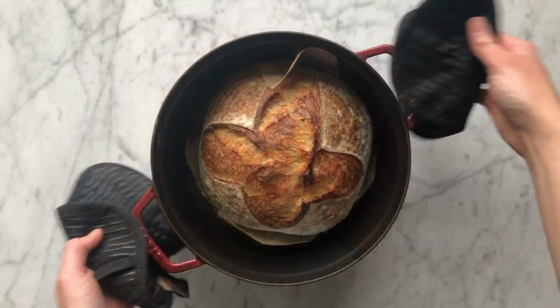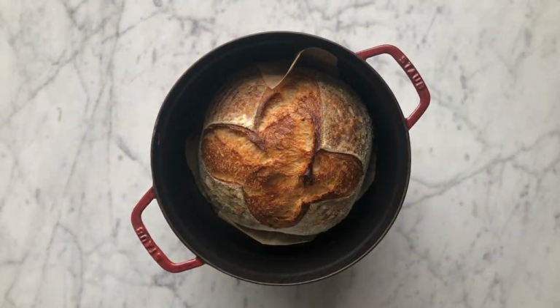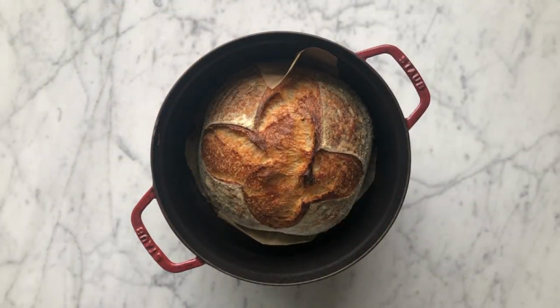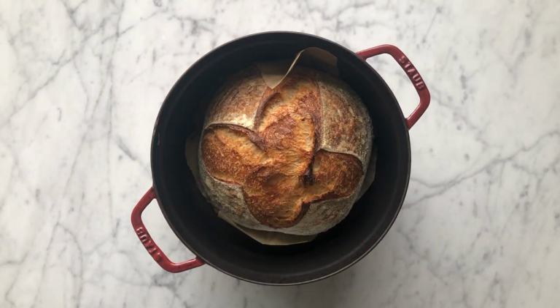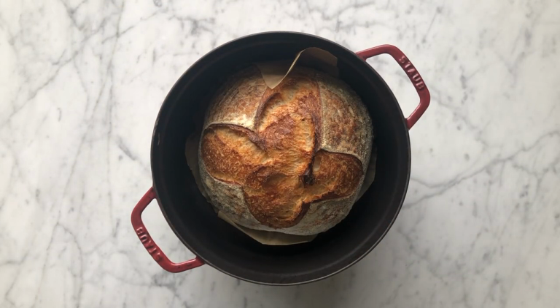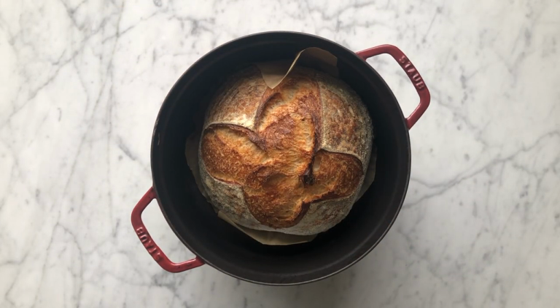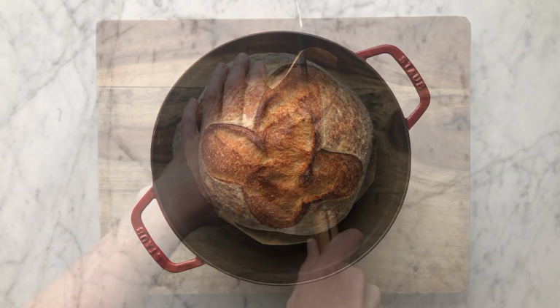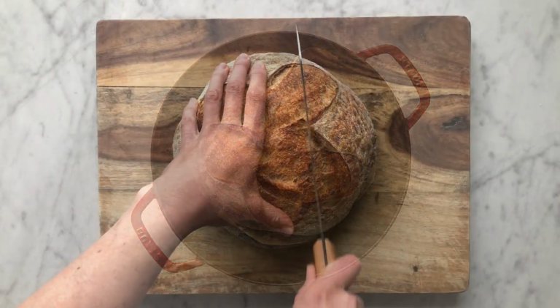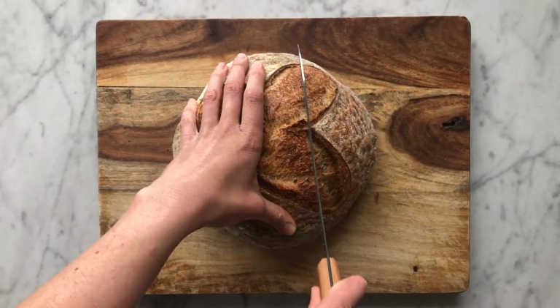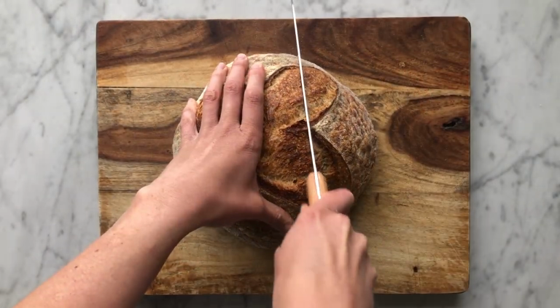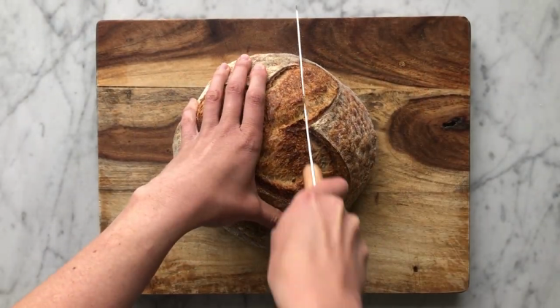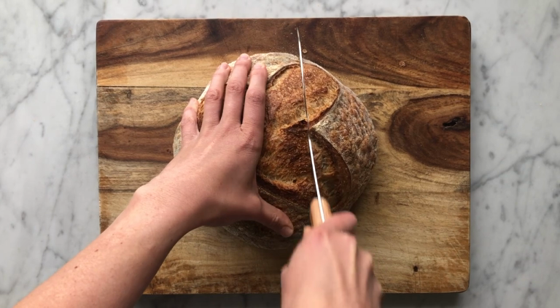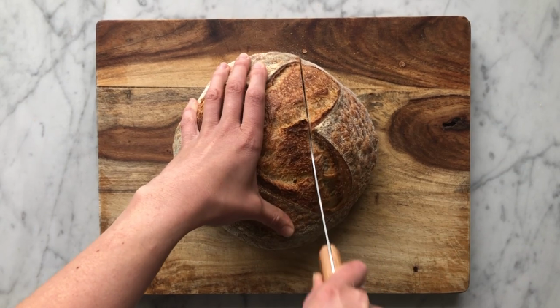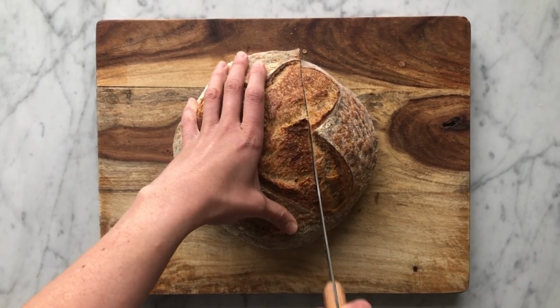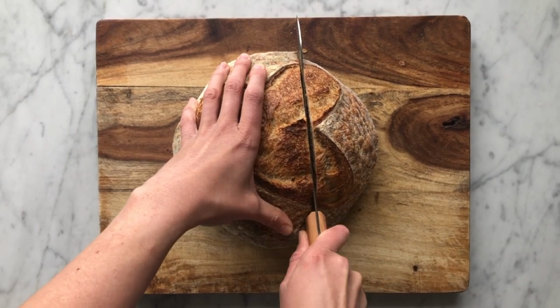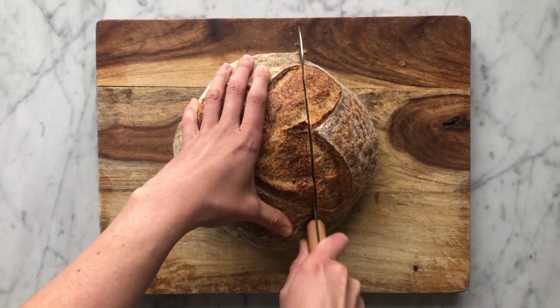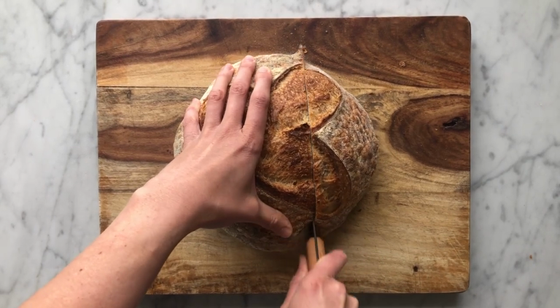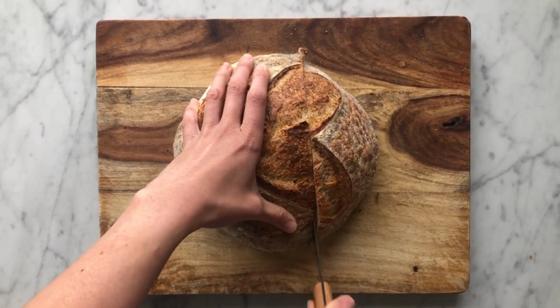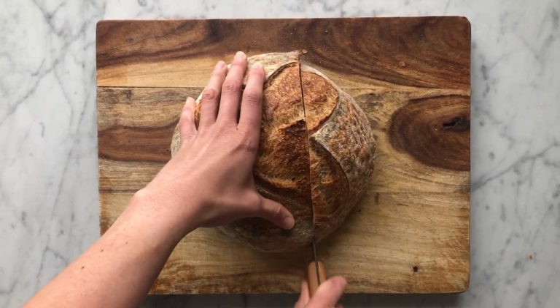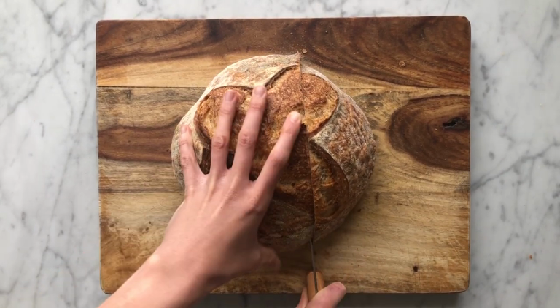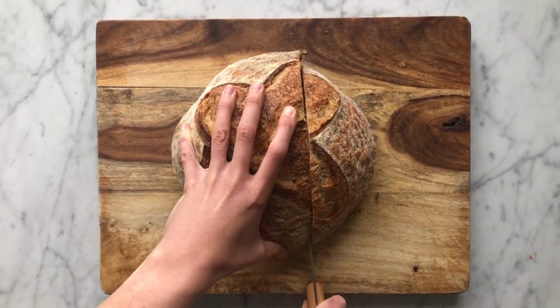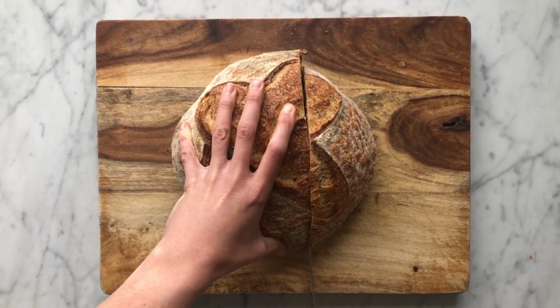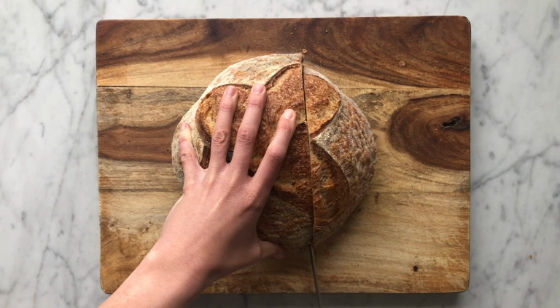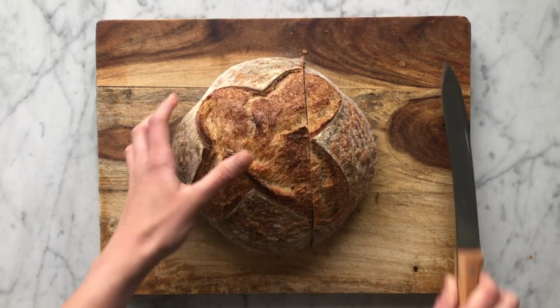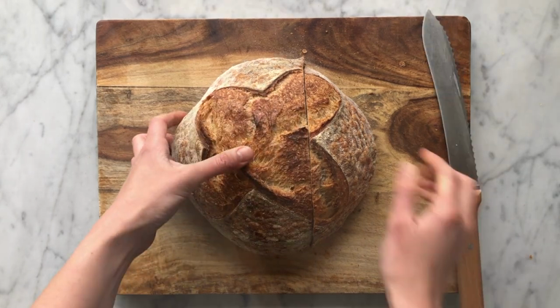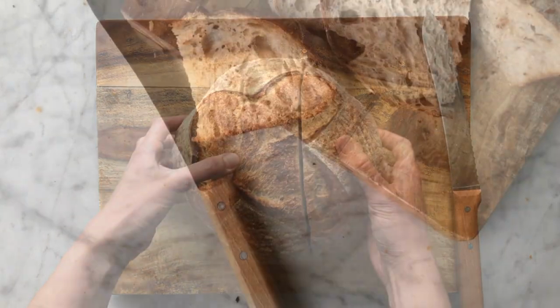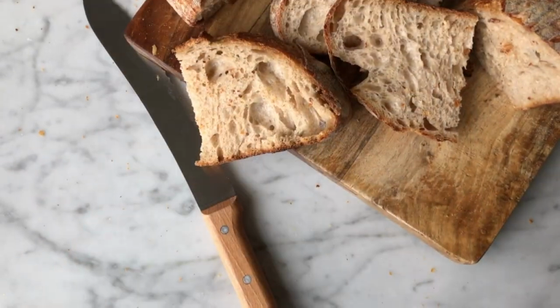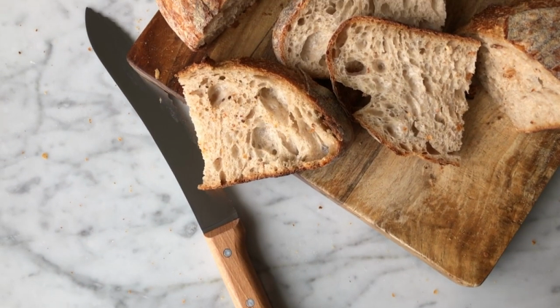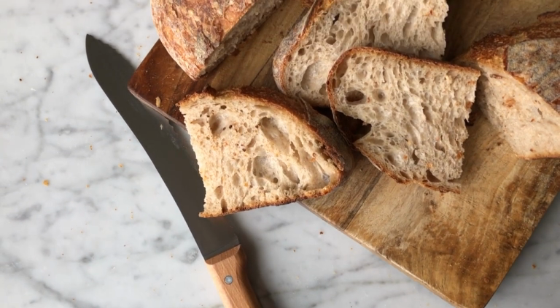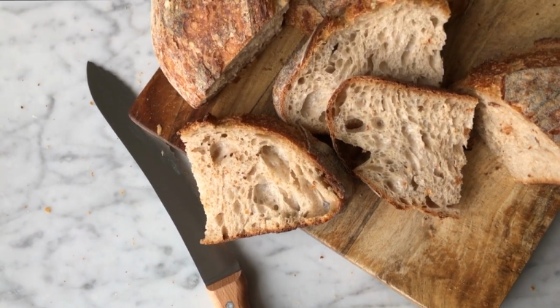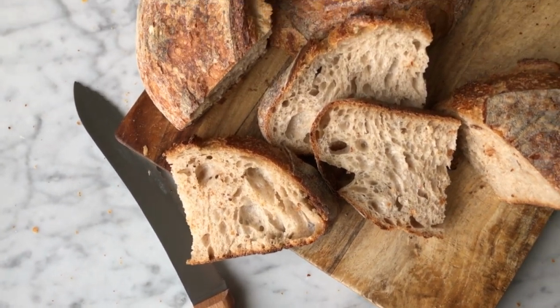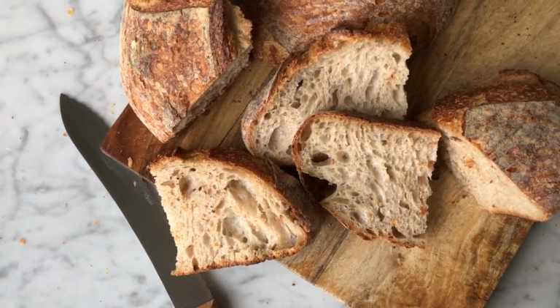Now that our bread has finished baking, we're going to transfer it to a cooling rack. It's very tempting to slice into warm bread, but you really want to allow it to cool completely before slicing. Slicing into warm bread results in a gummier texture and causes the bread to stale faster.